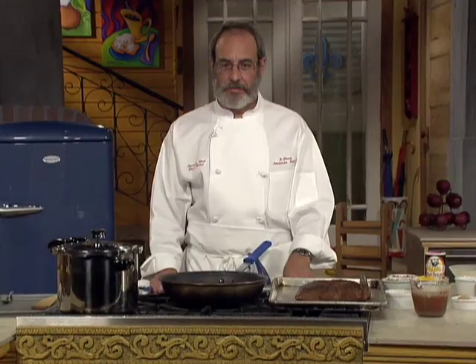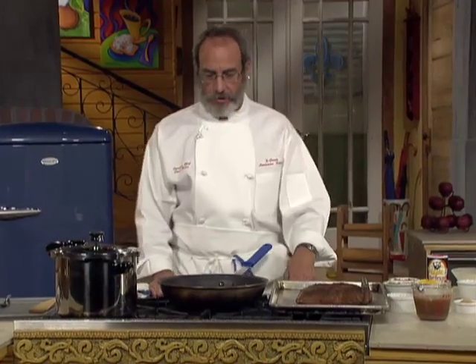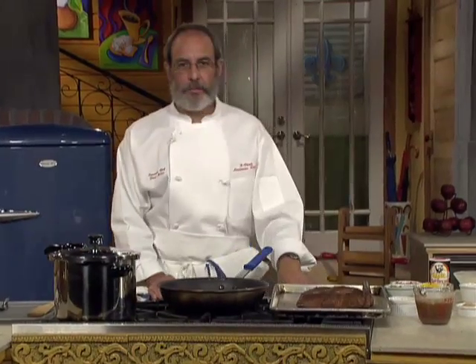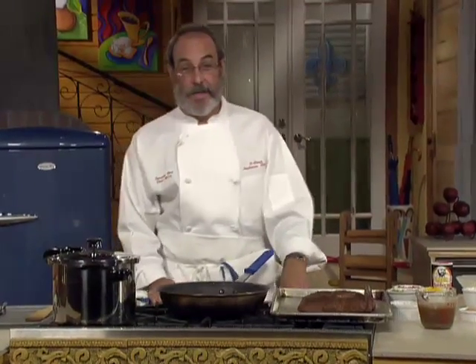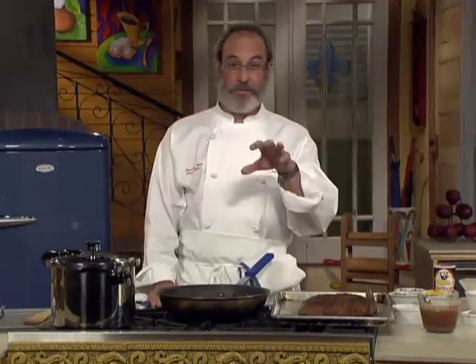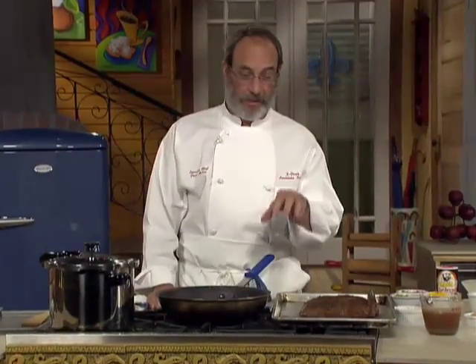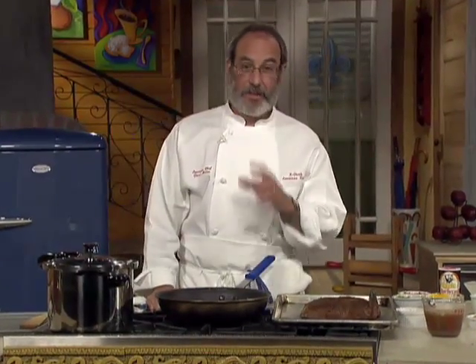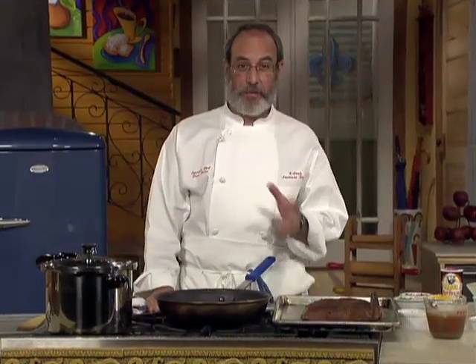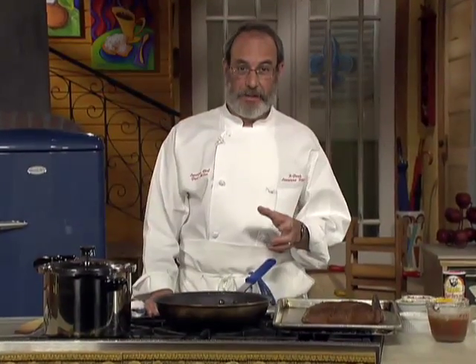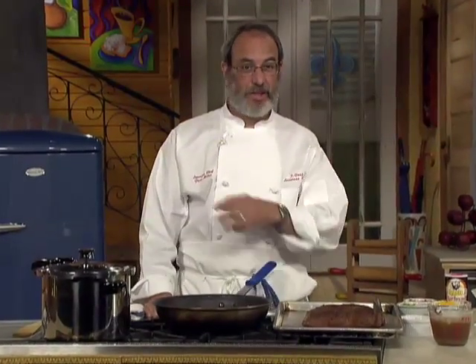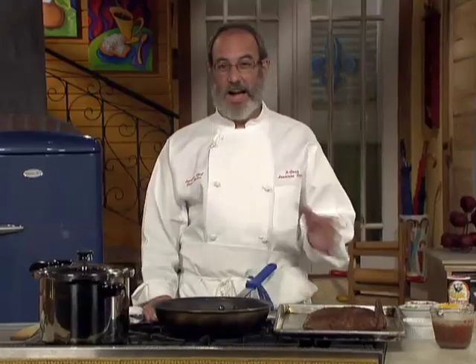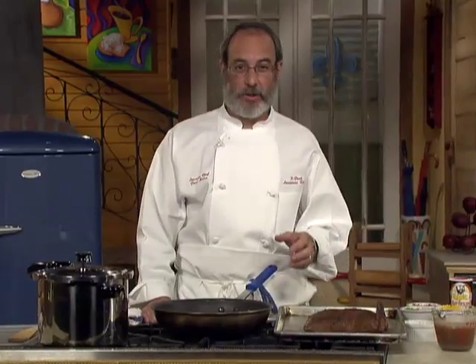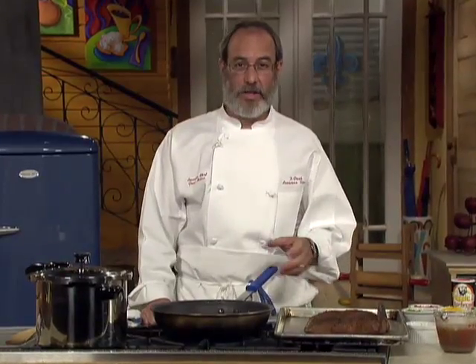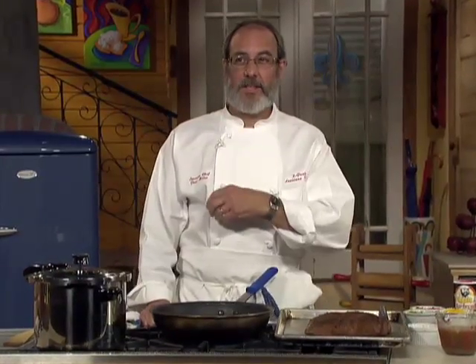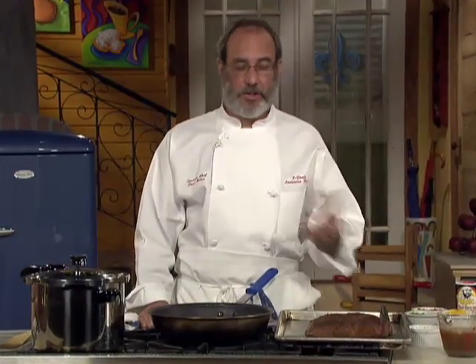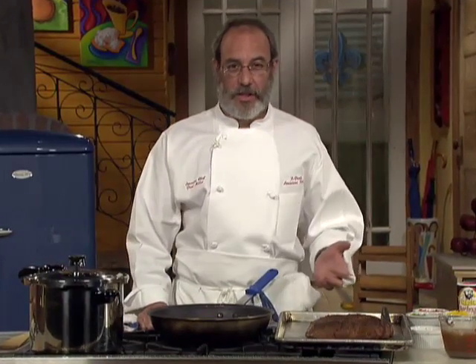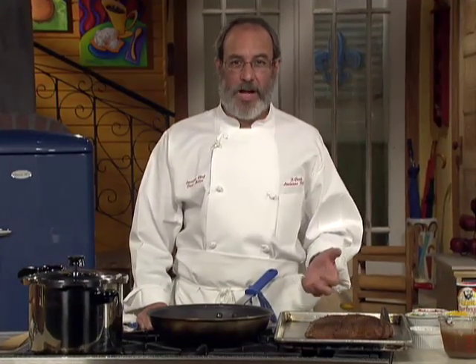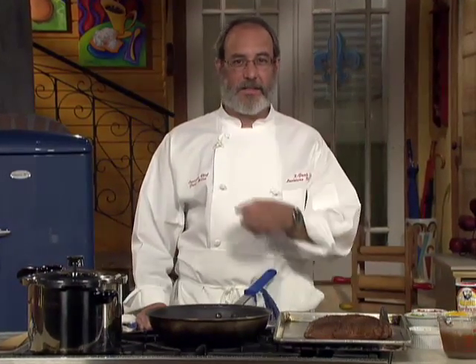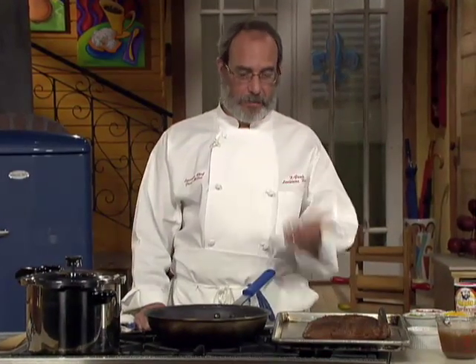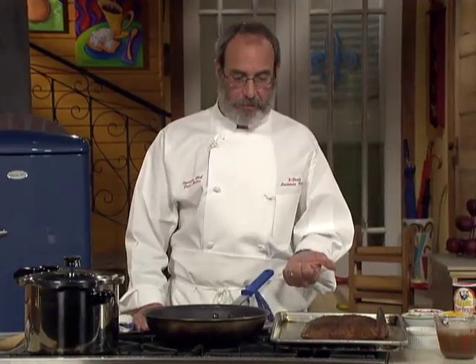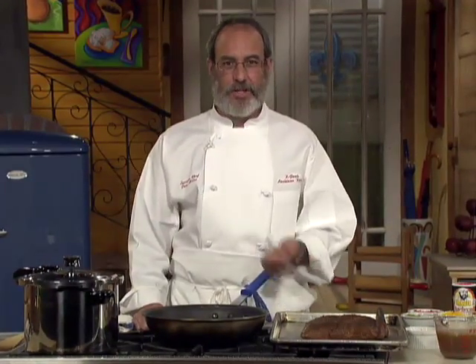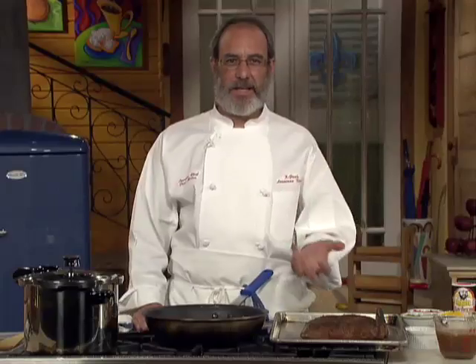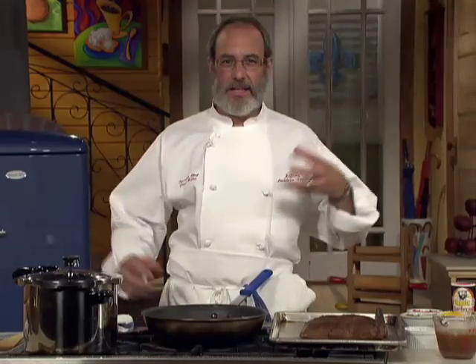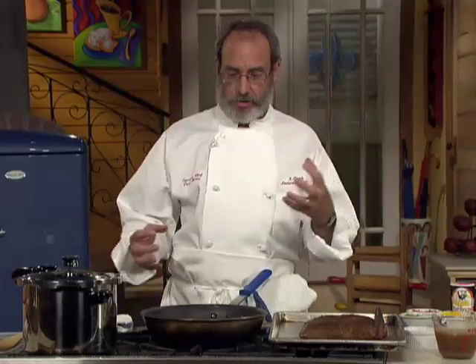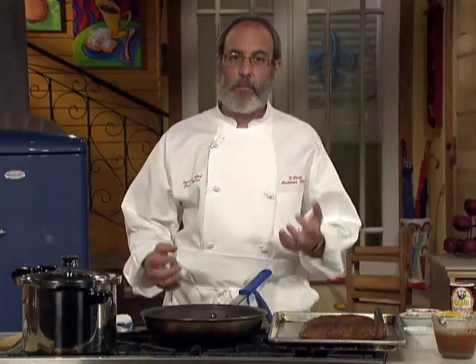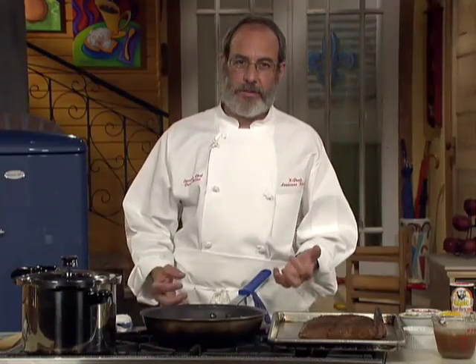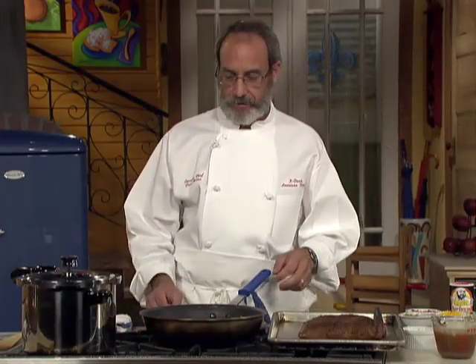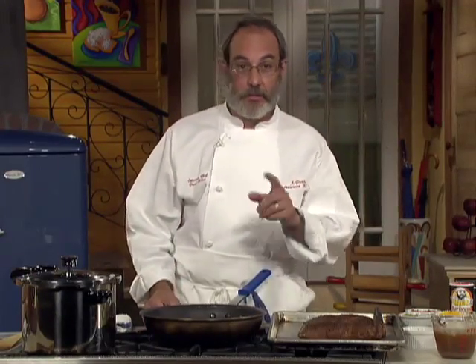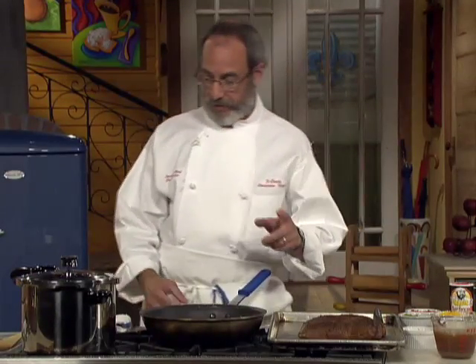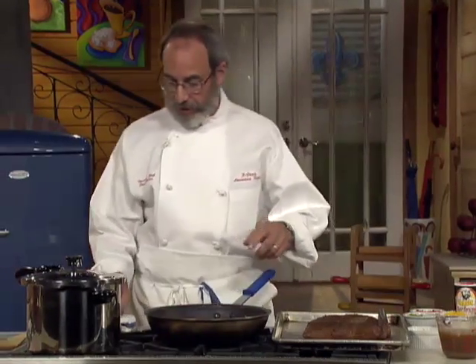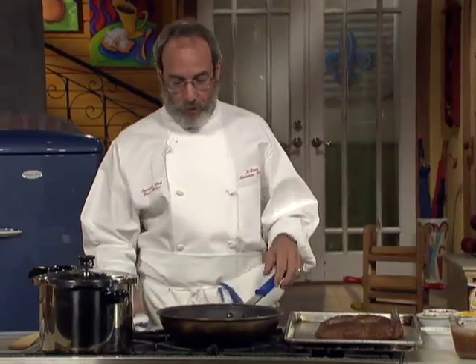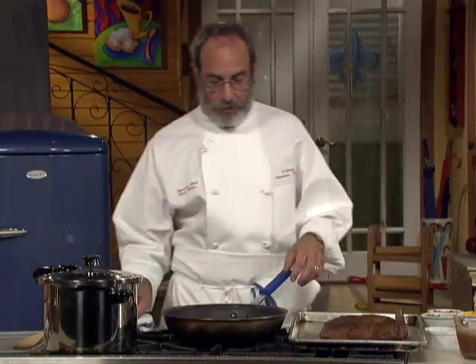Stuffed sirloin tip roast. I know what you're thinking — that's a tough piece of meat and it's going to take hours to cook, the kitchen's going to get real hot, it's going to burn up energy and money, it's not worth it. Well, it is worth it, because I've got a great way of doing it.